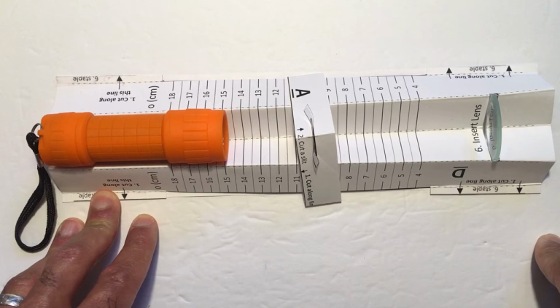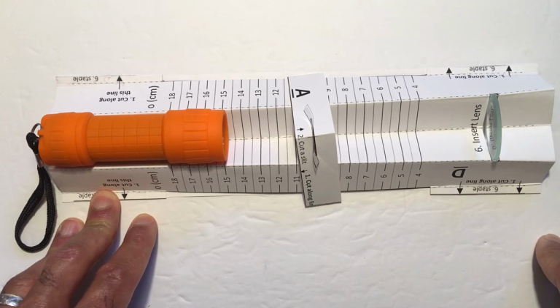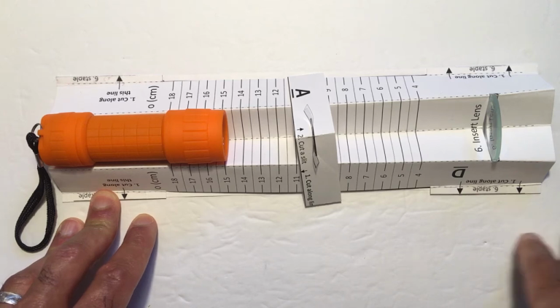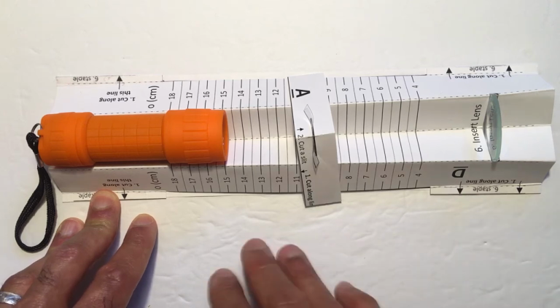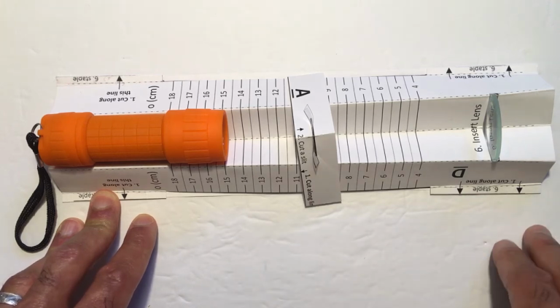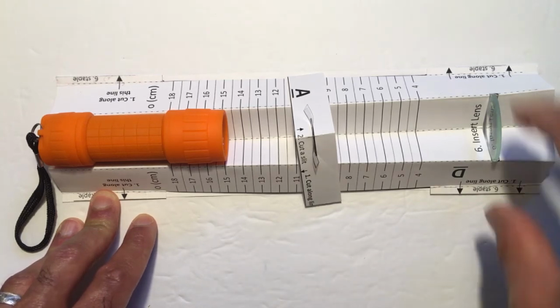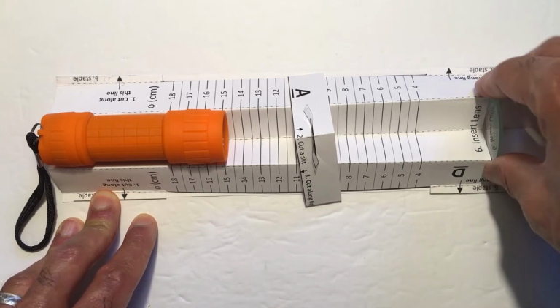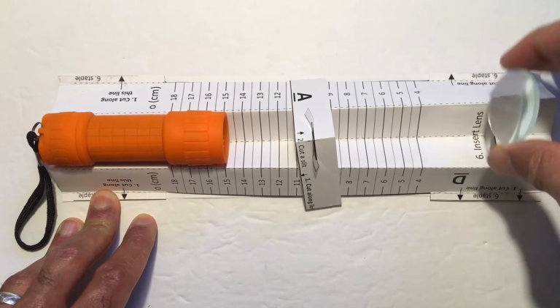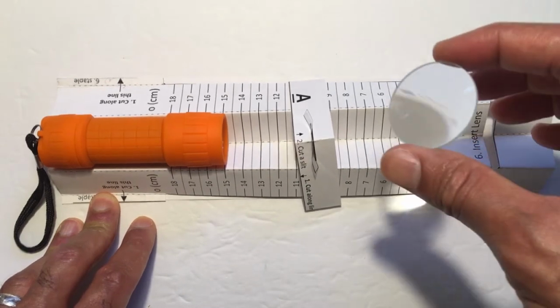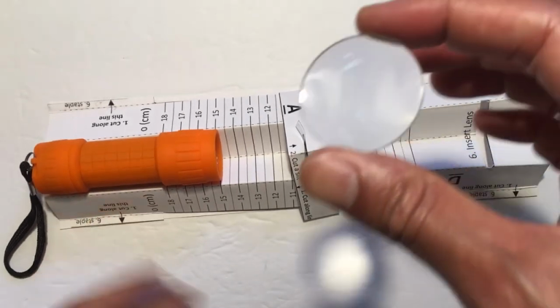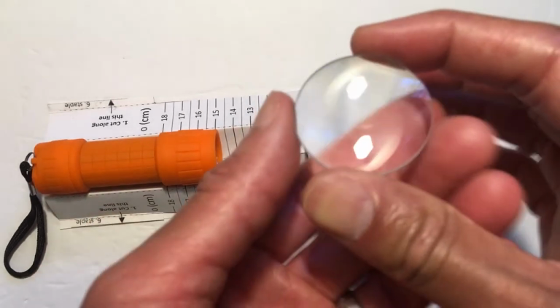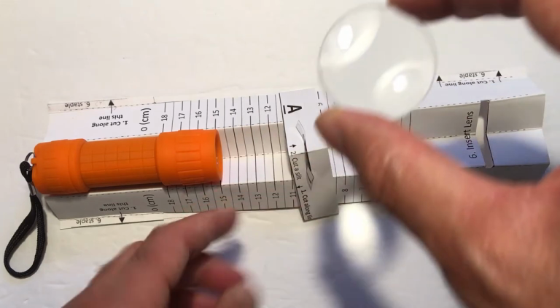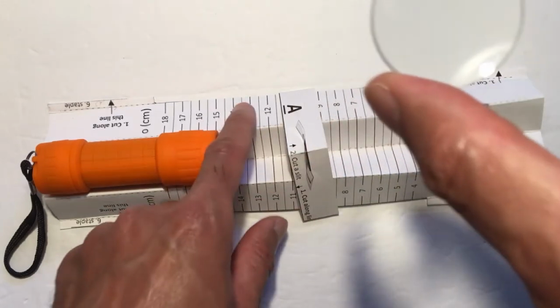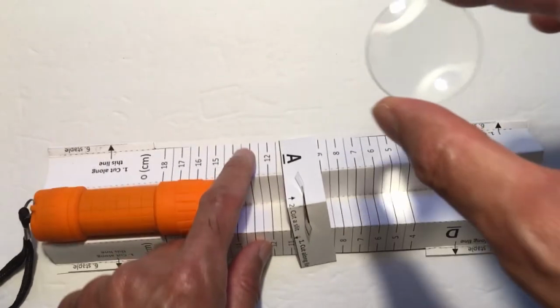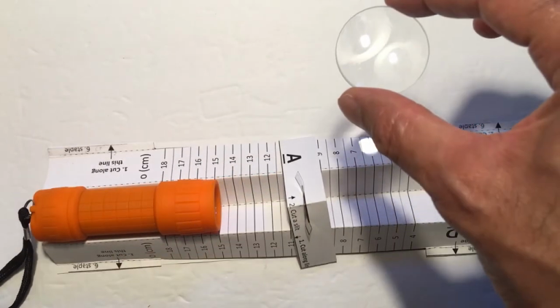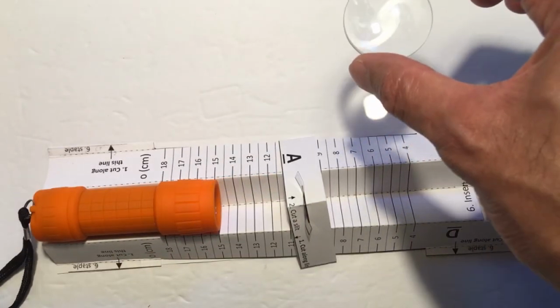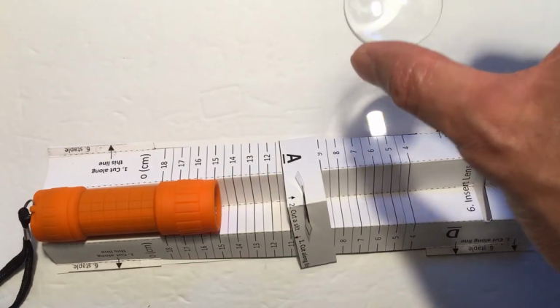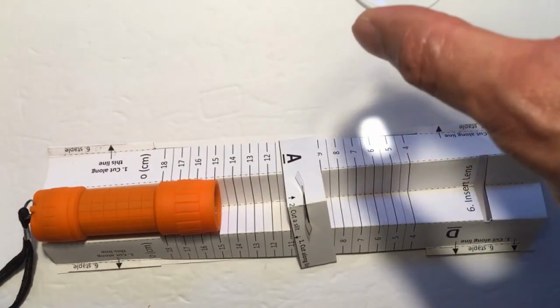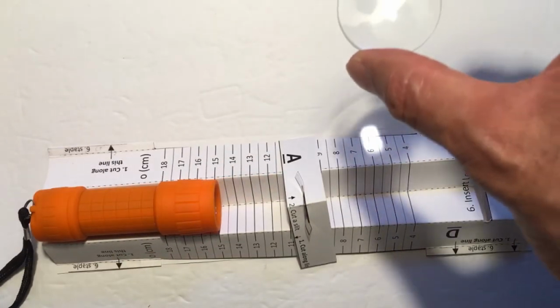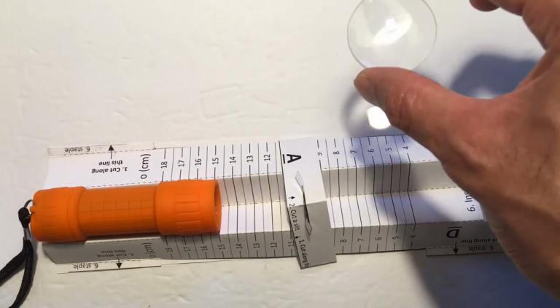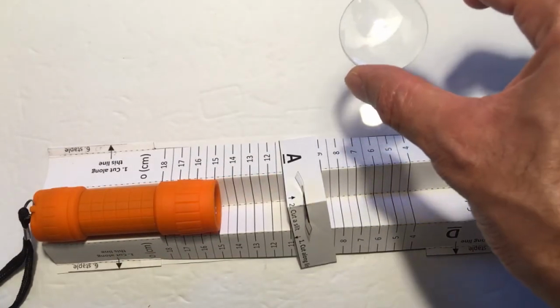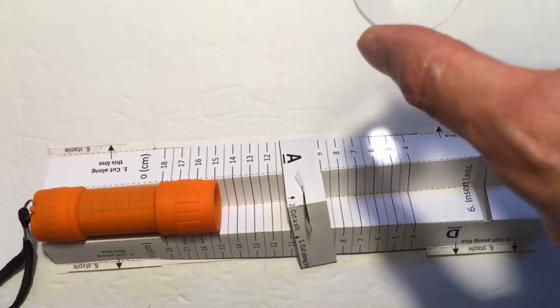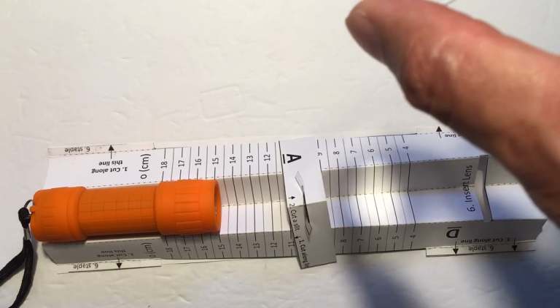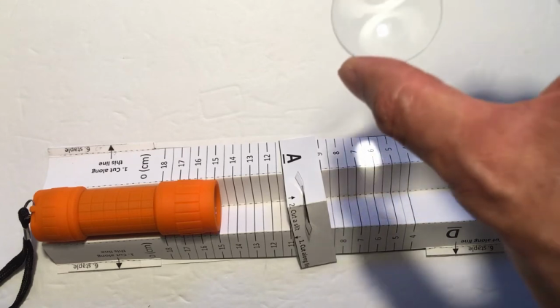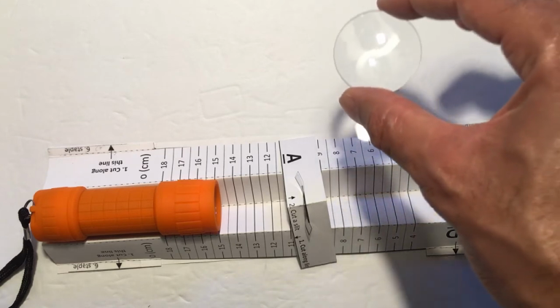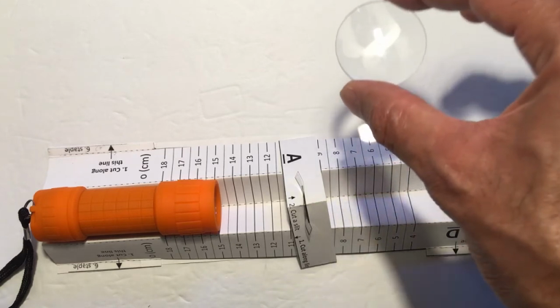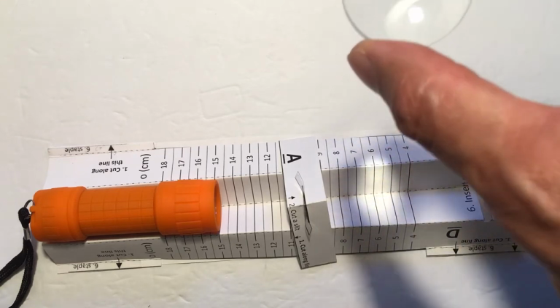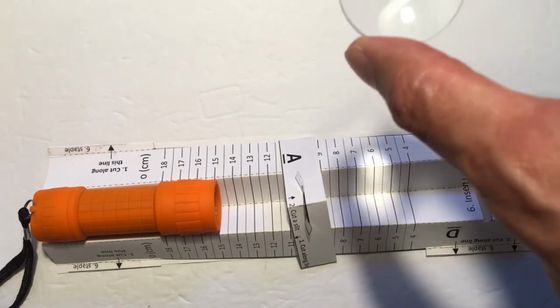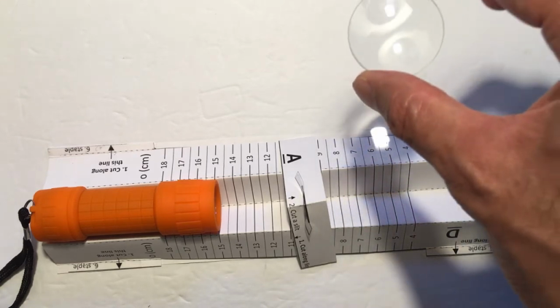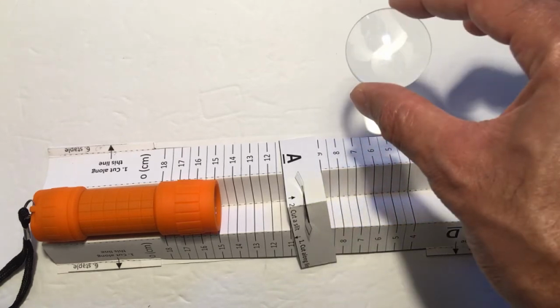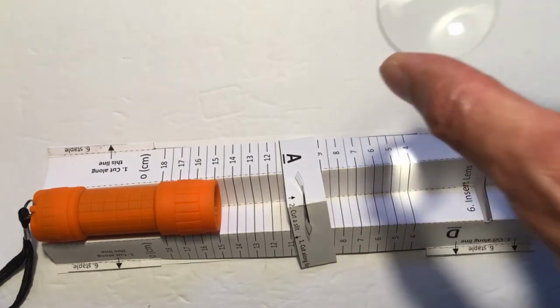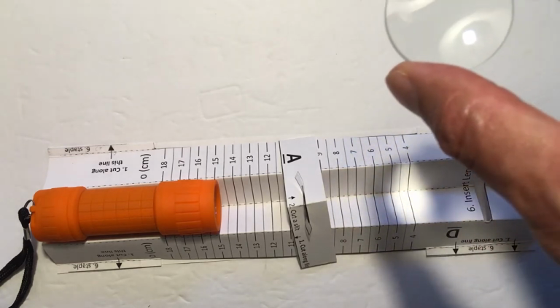The main safety hazard in this experiment is the lens. The lens is designed to concentrate light and create a spot. As I adjust the distance of the light source to the table, I can see that the light gets concentrated.